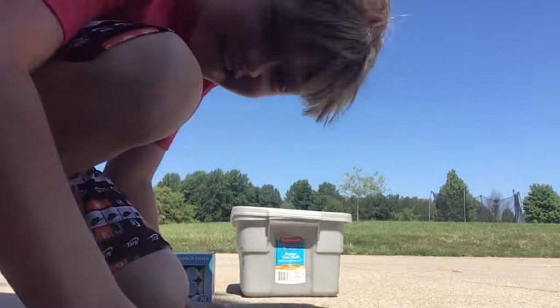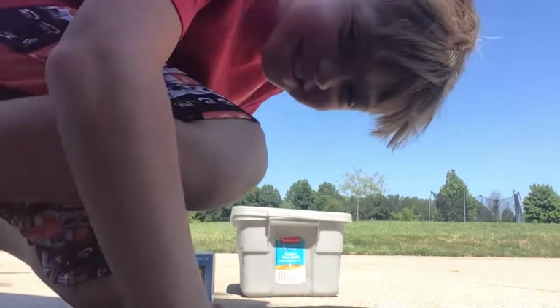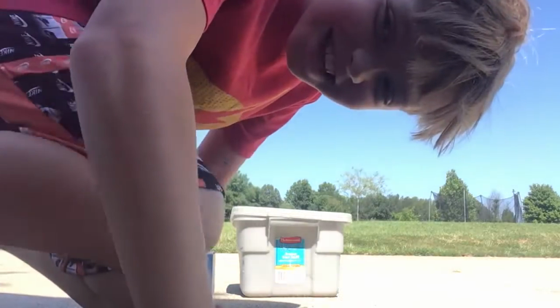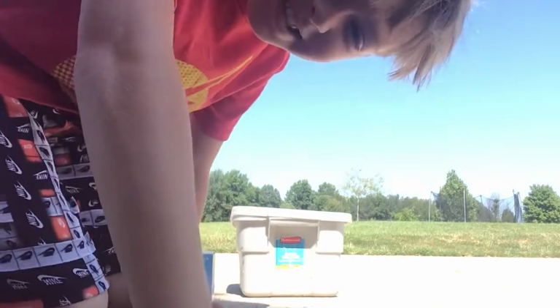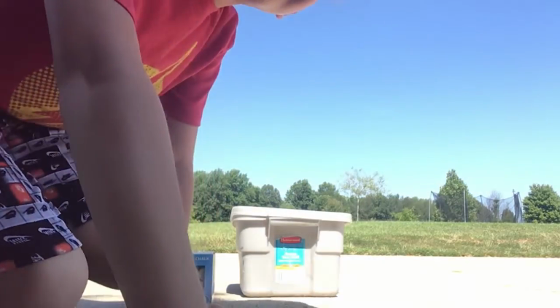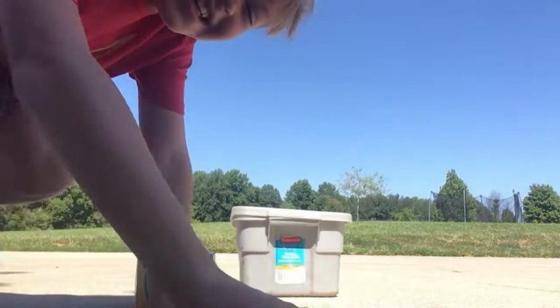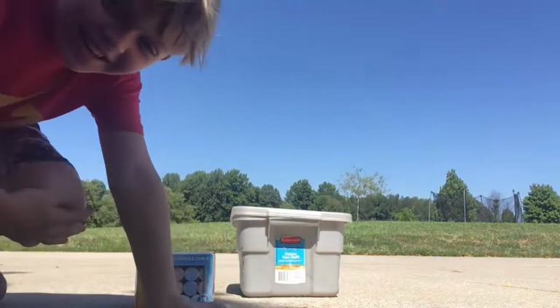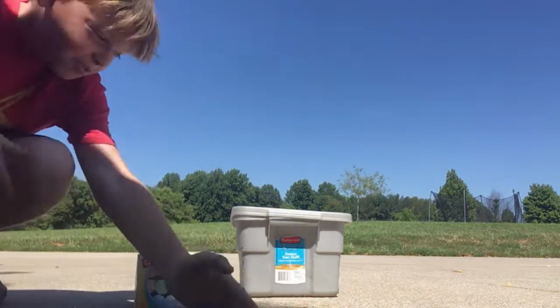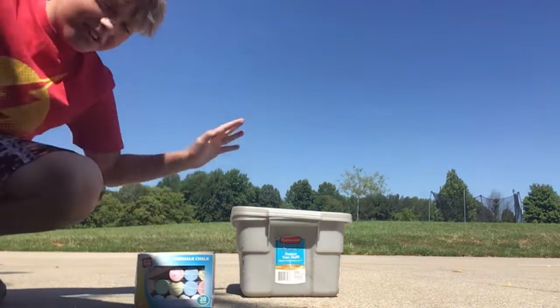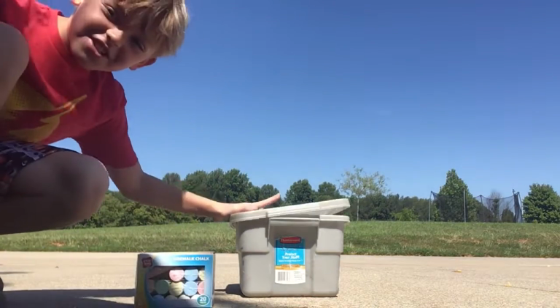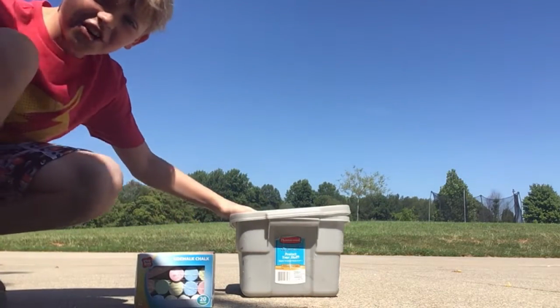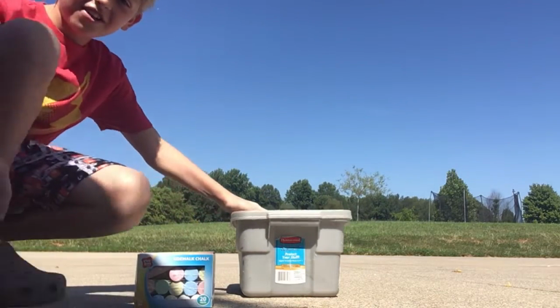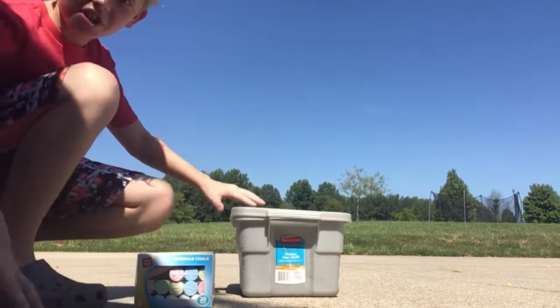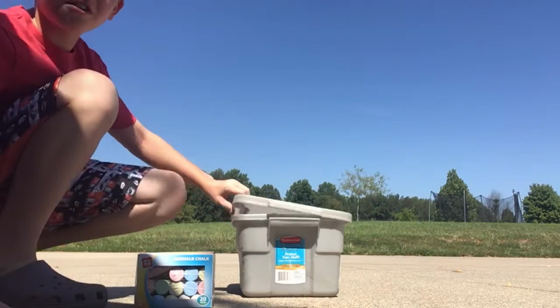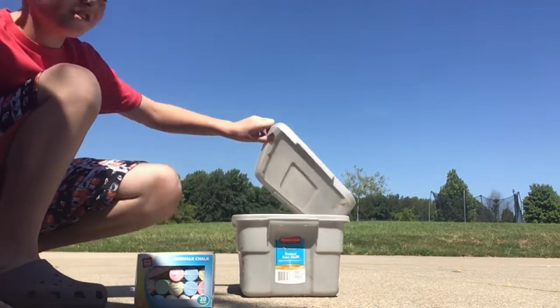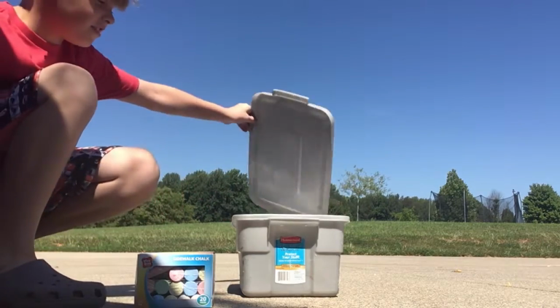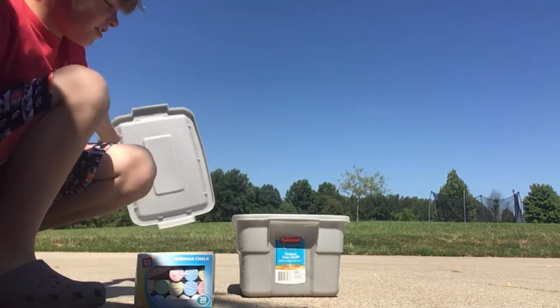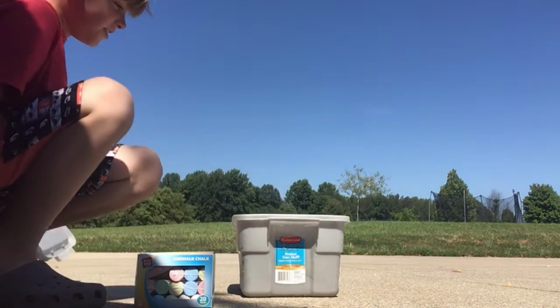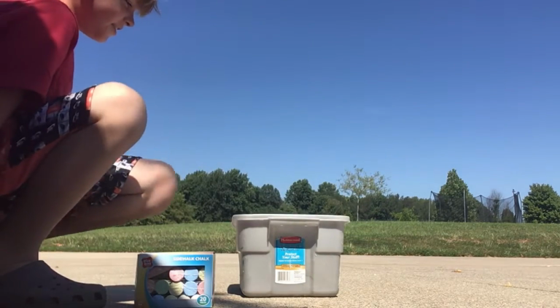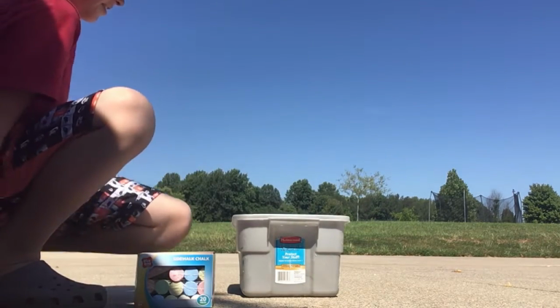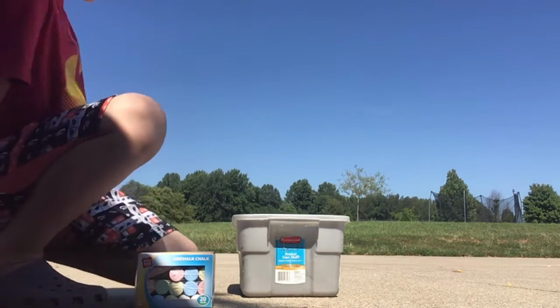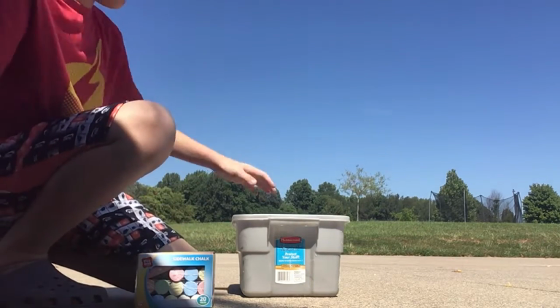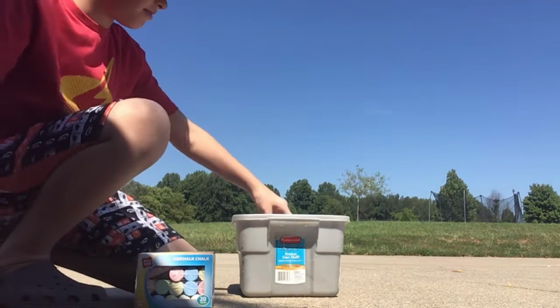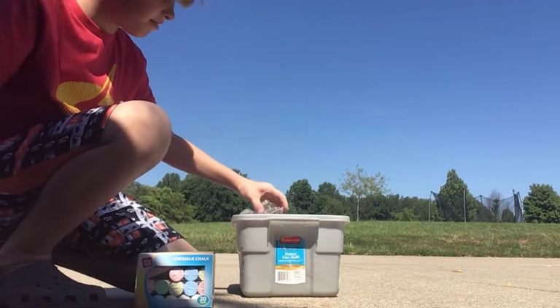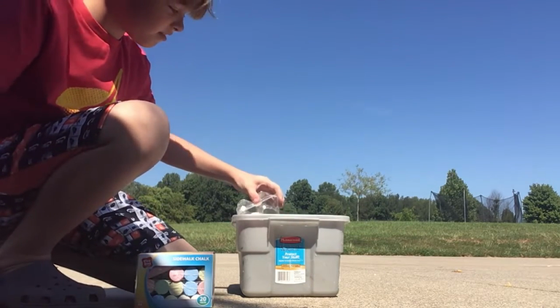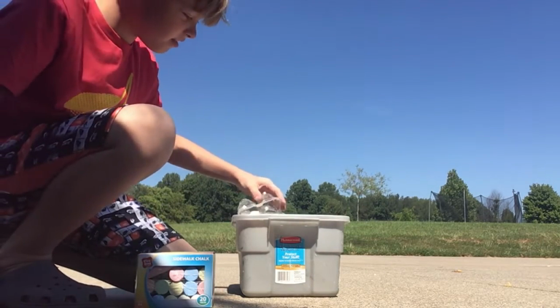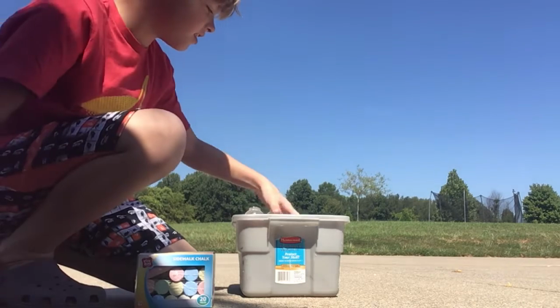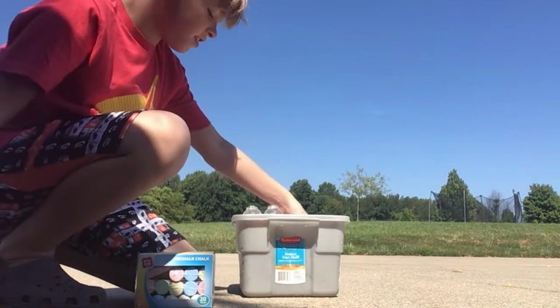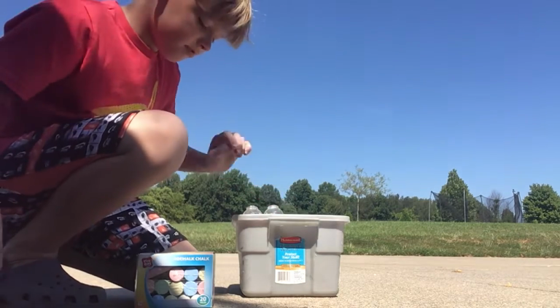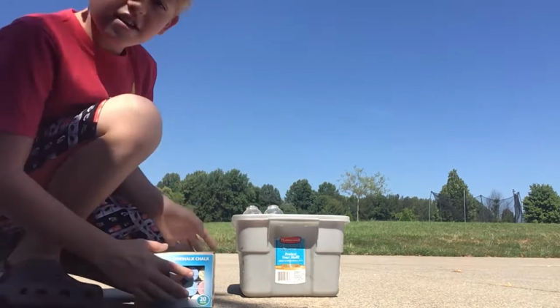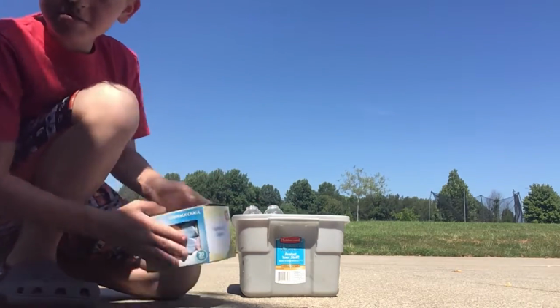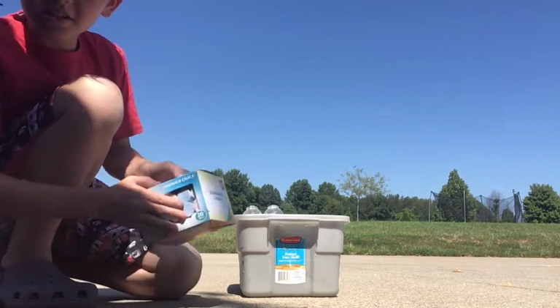Hey guys, this is DanceFuza, and today I'm going to be drawing chalk with chalk. So here we go. I'm going to use these.